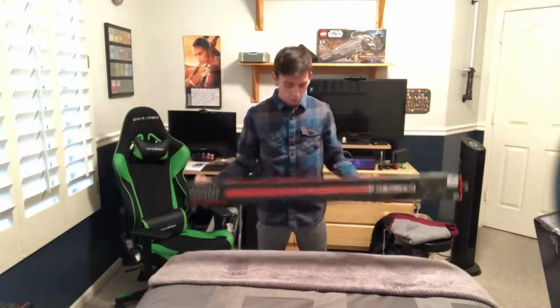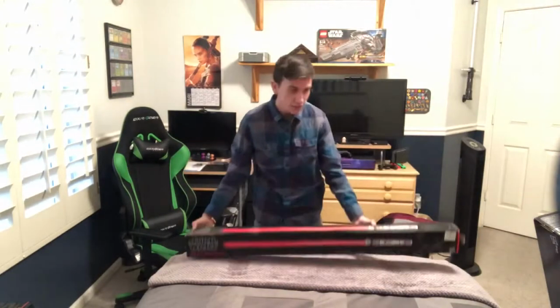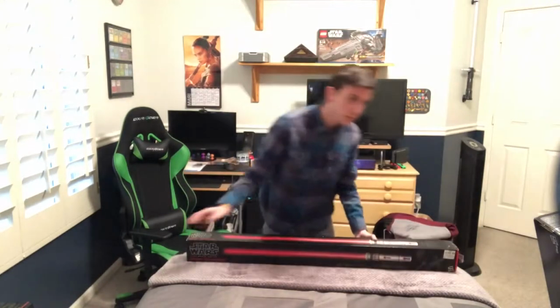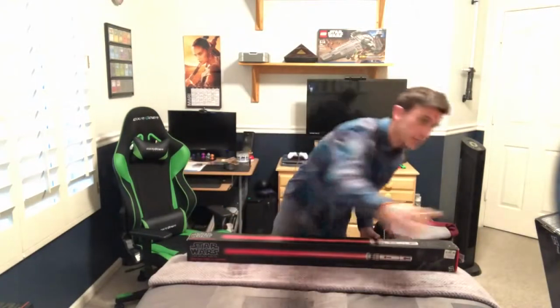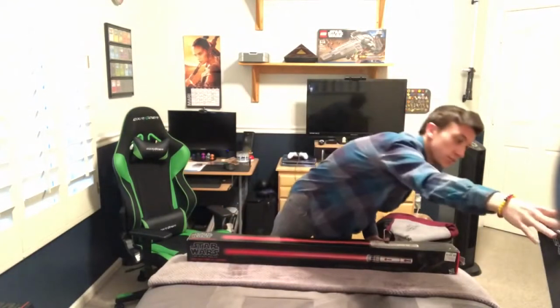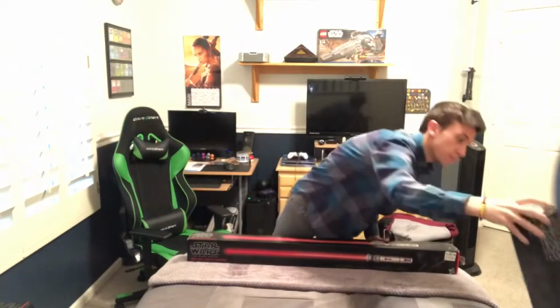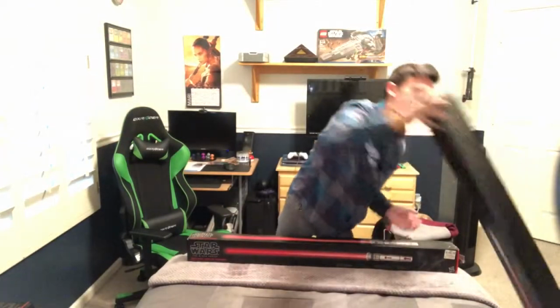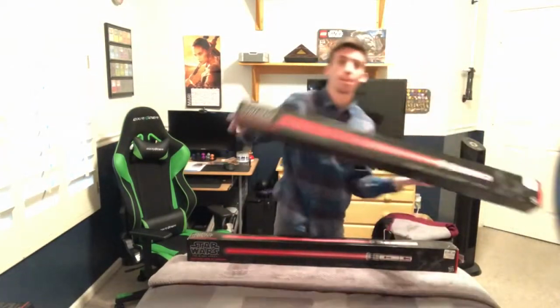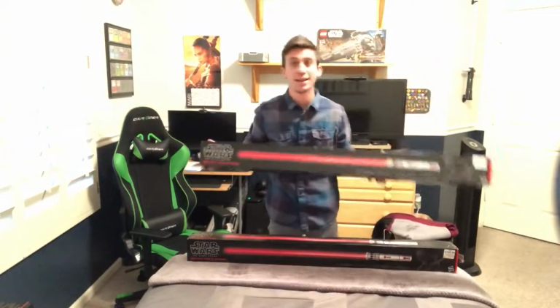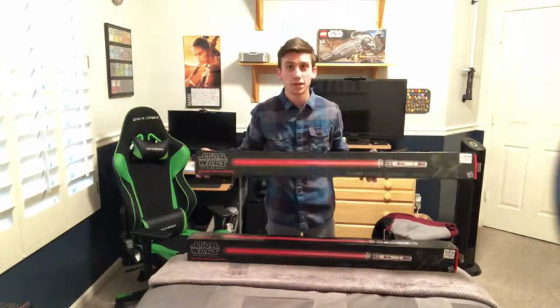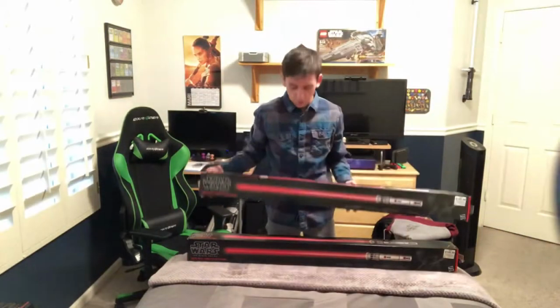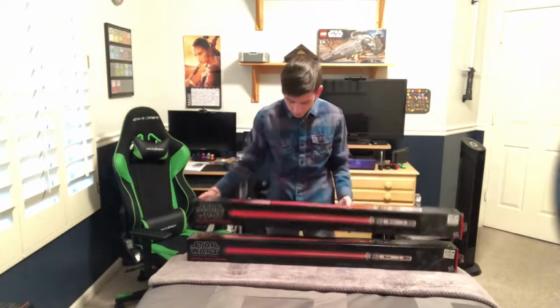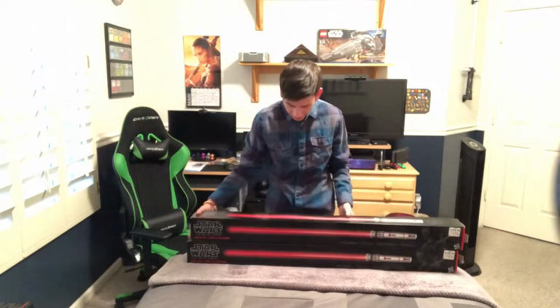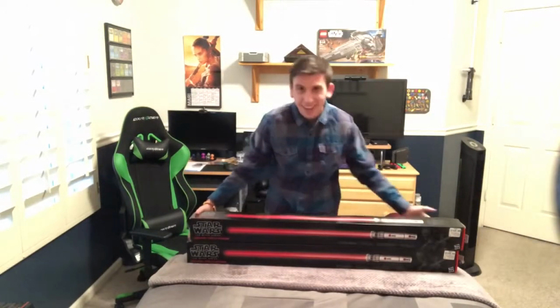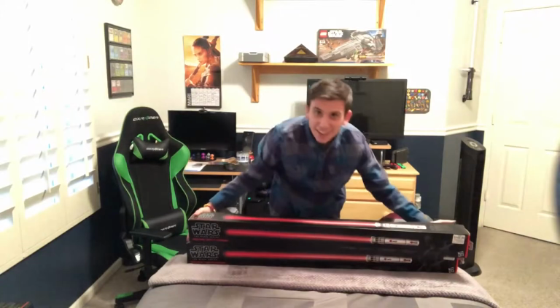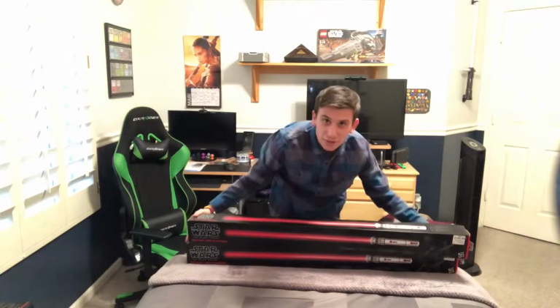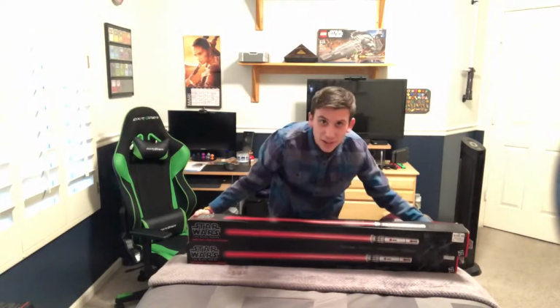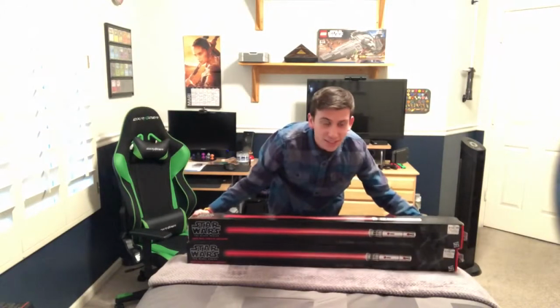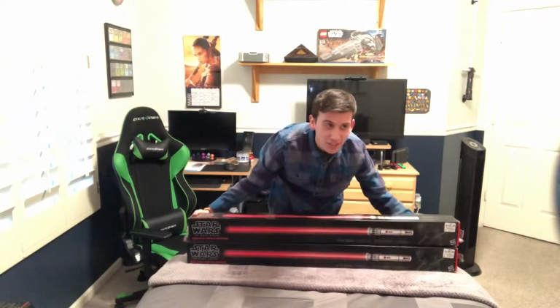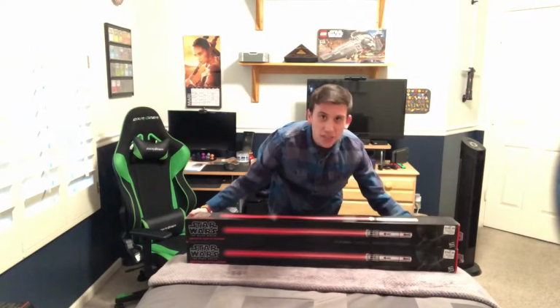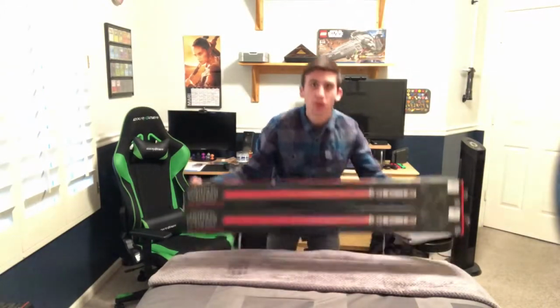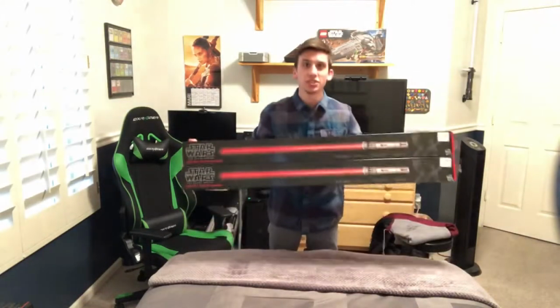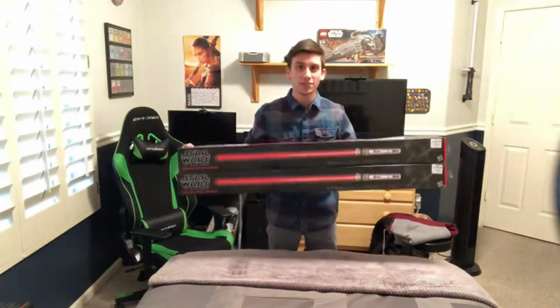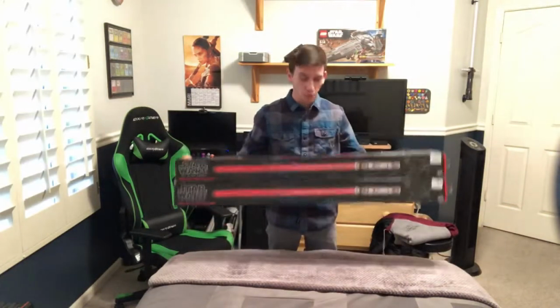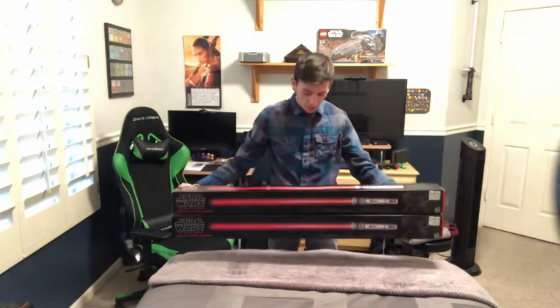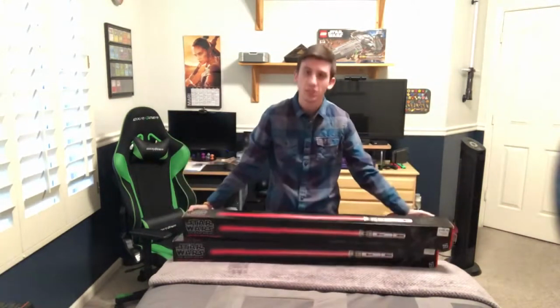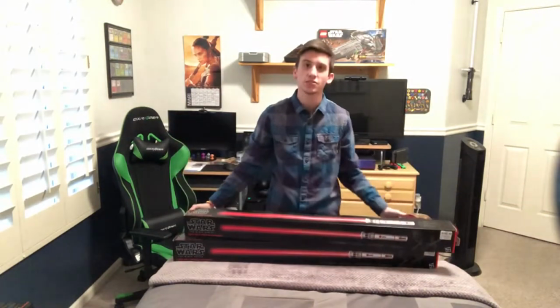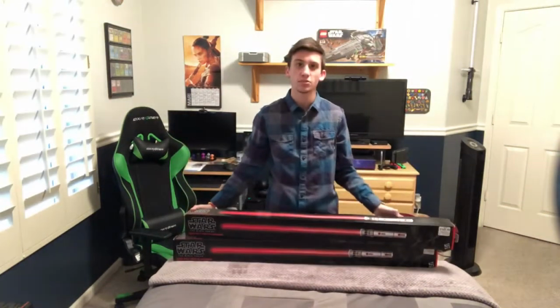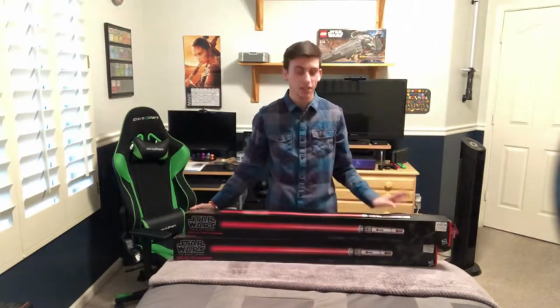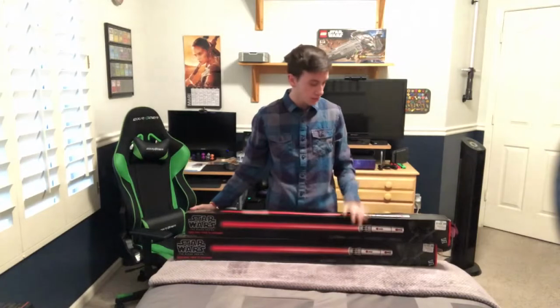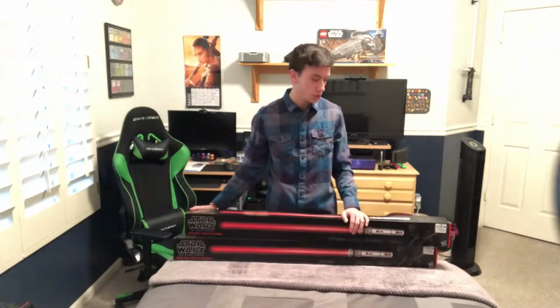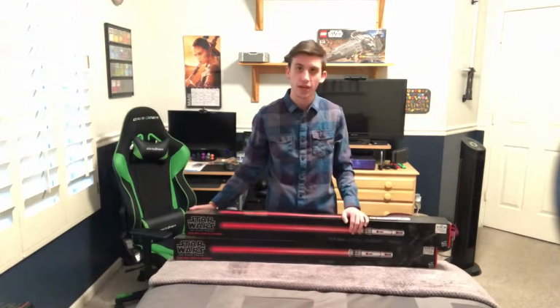Before you guys ask, I did pick up two. You have to — you can't just have one of these, you have to have both of them. They do connect to the double-sided lightsaber; I will show you that.